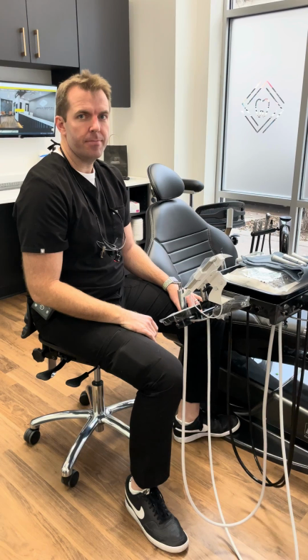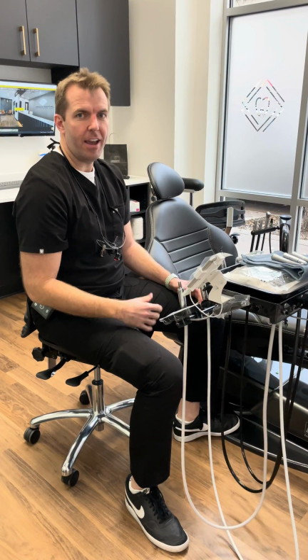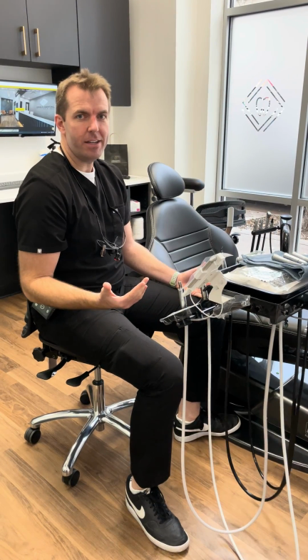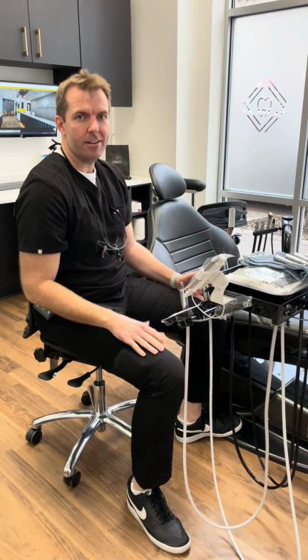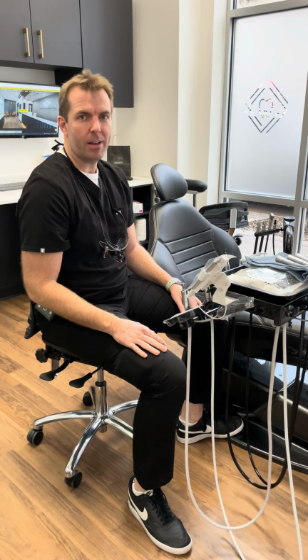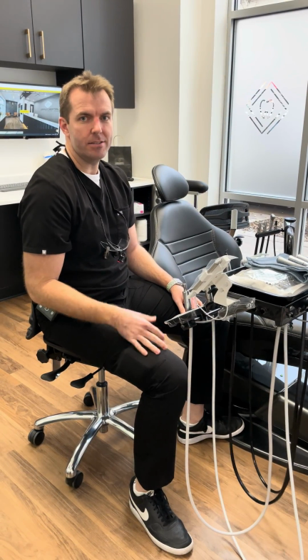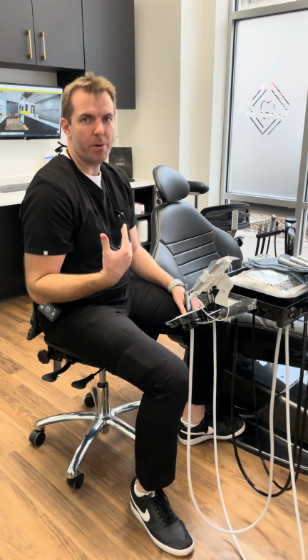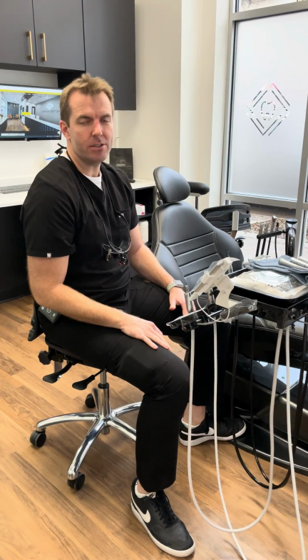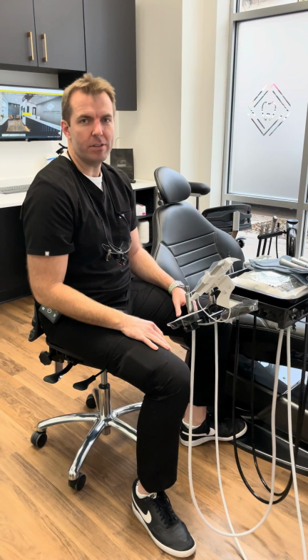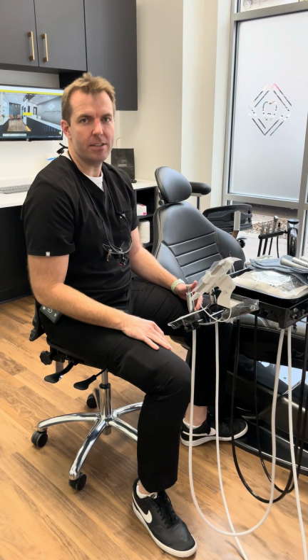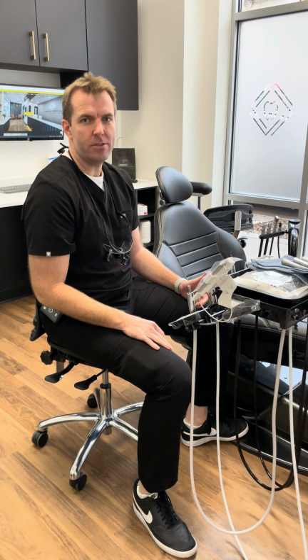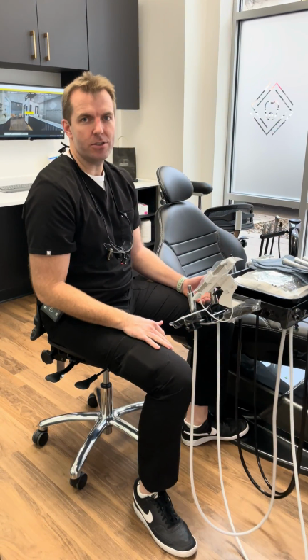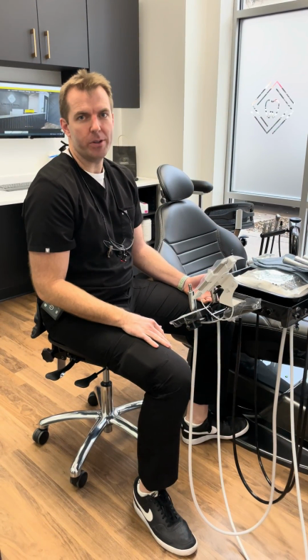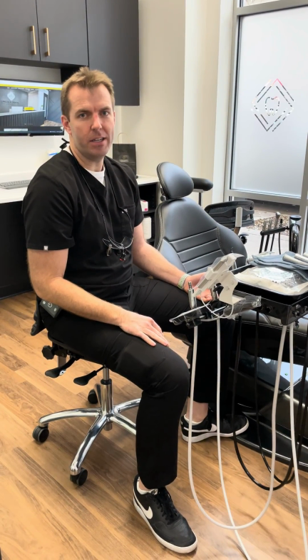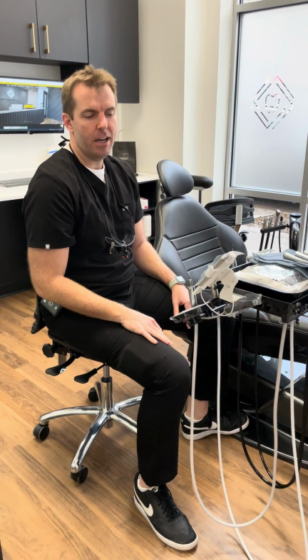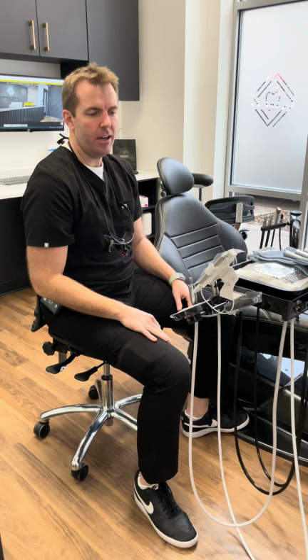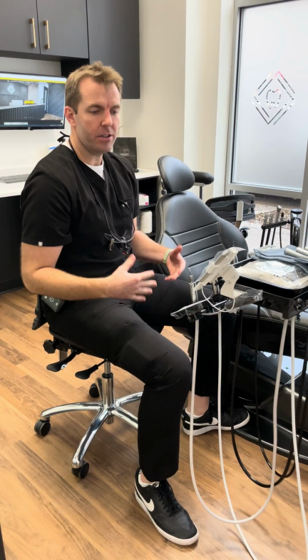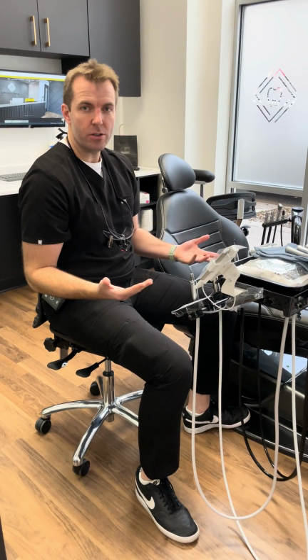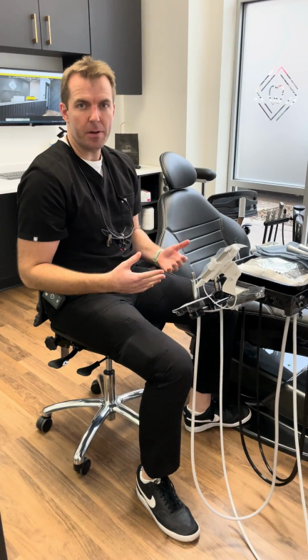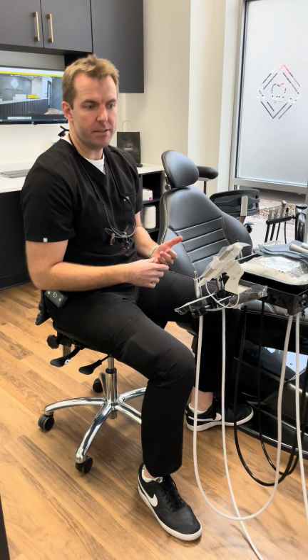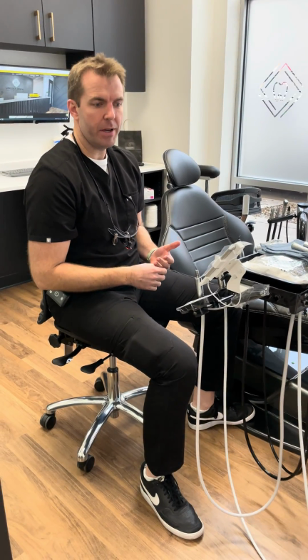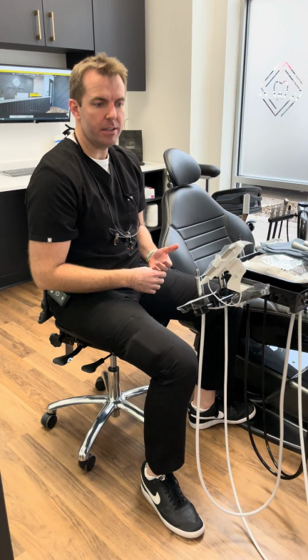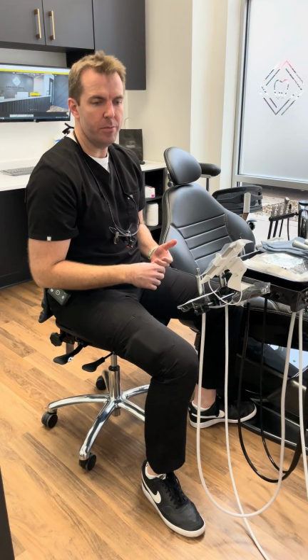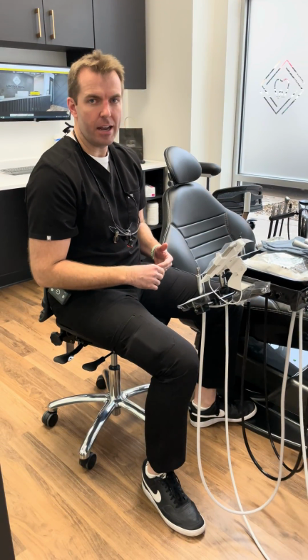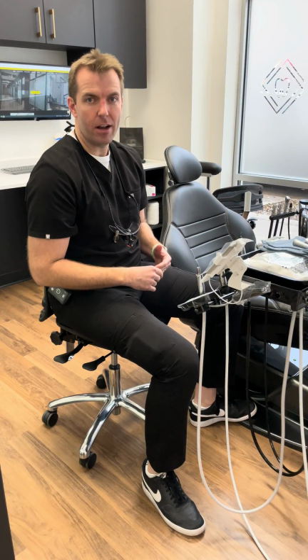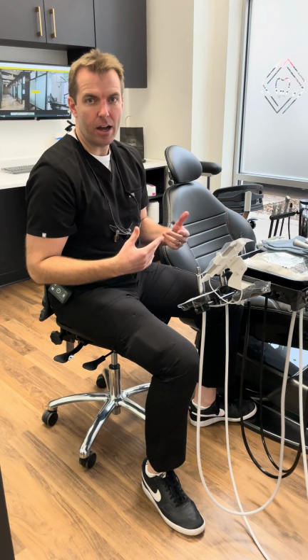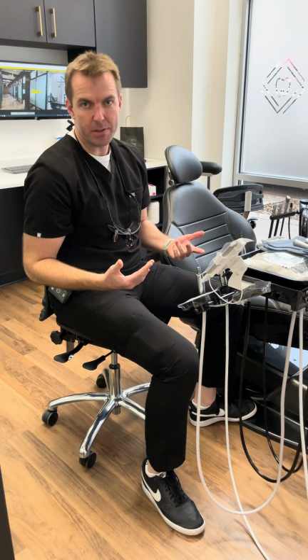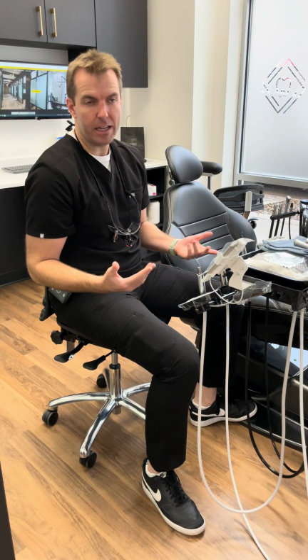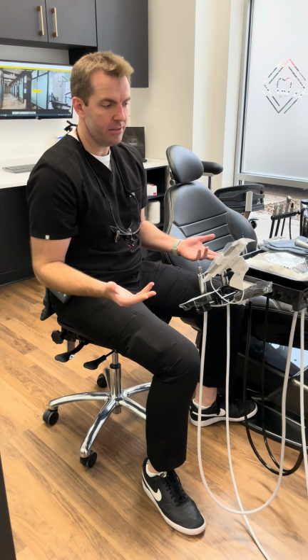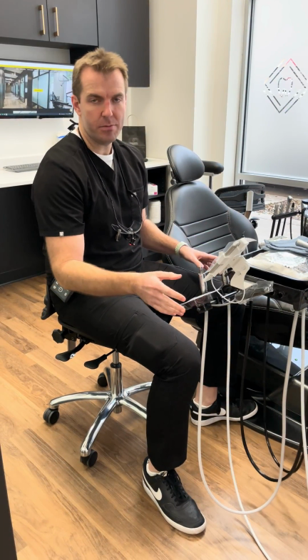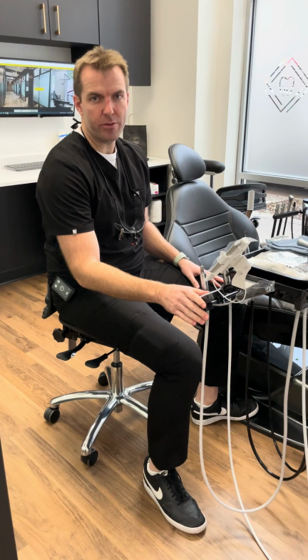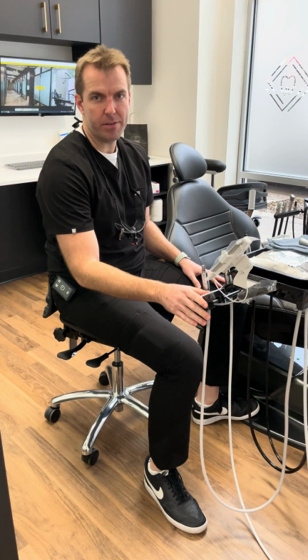Hey everybody, this is Gary Paulsis, owner of Lincoln Dental Lounge in Chicago, Illinois. I wanted to talk to you today about the Viet Air iOptima handpiece system that I got for my office.